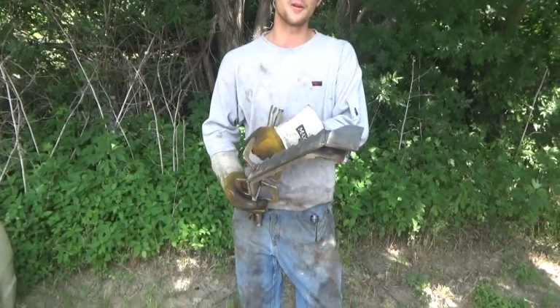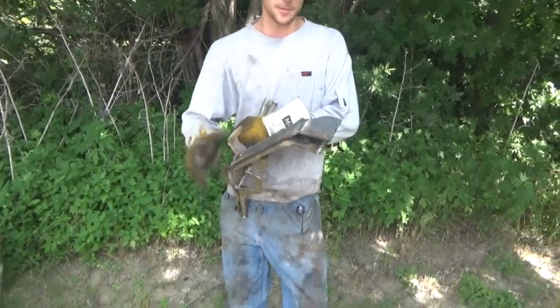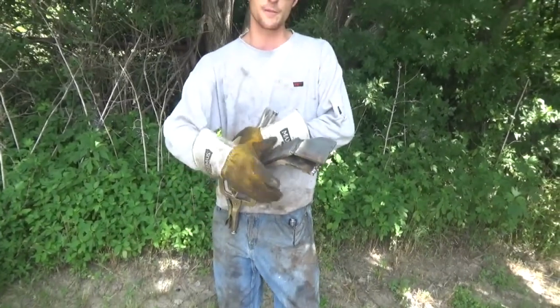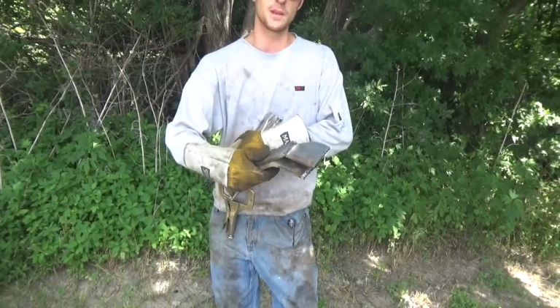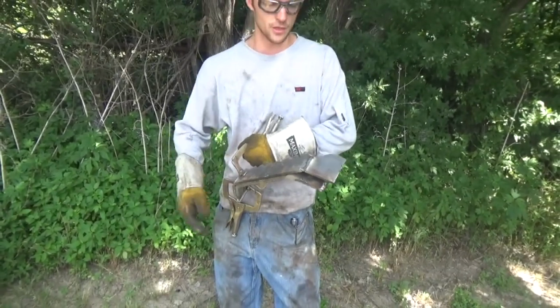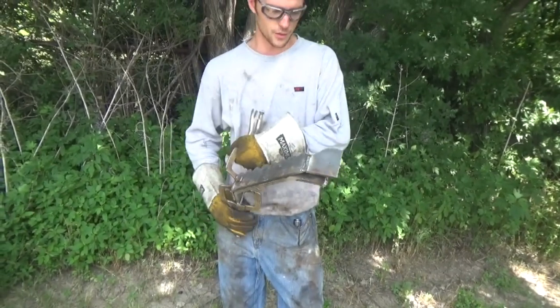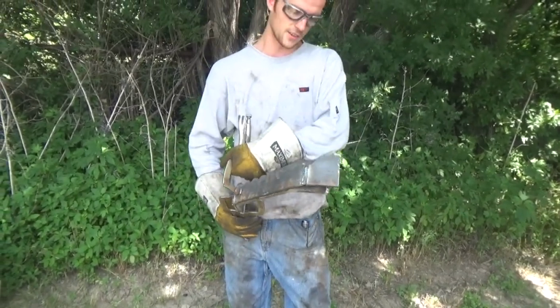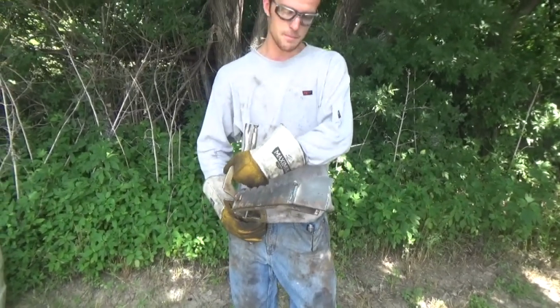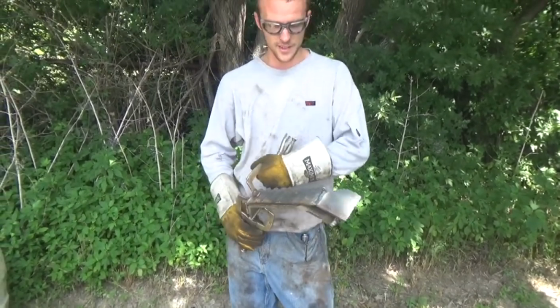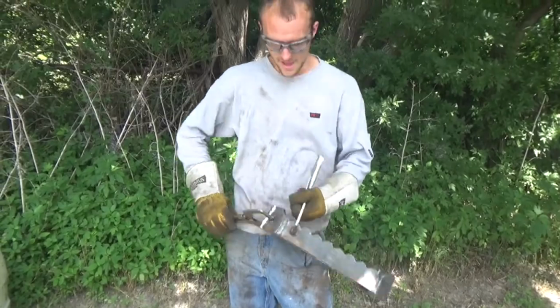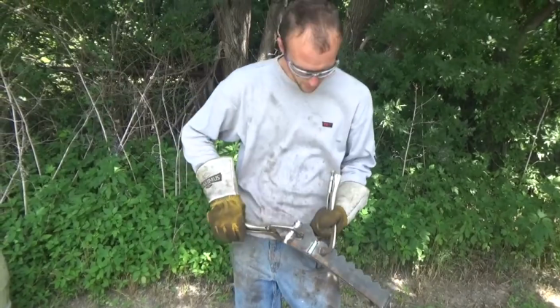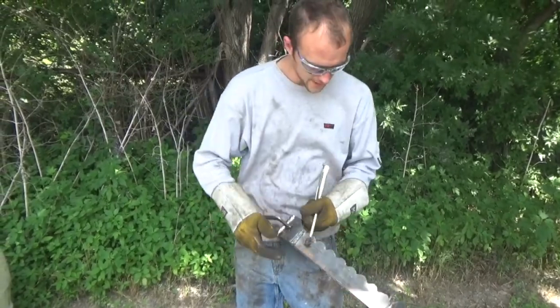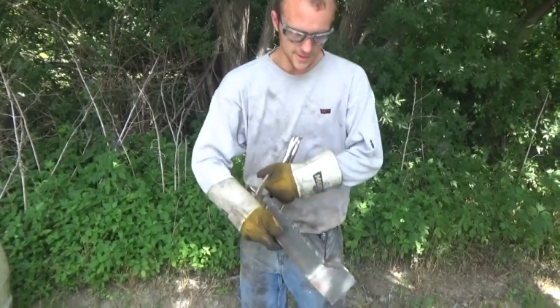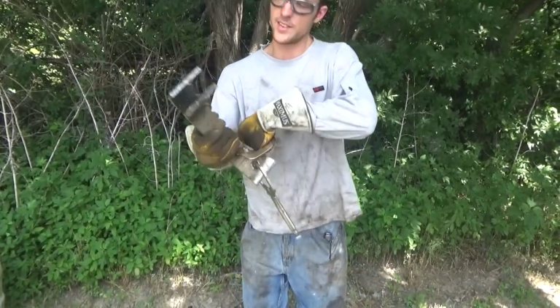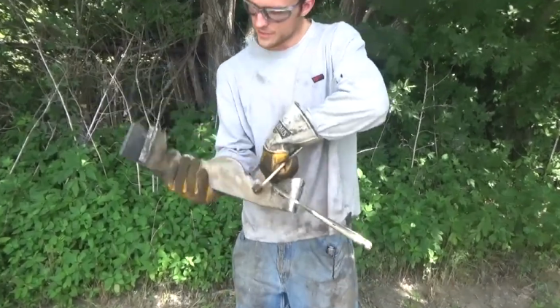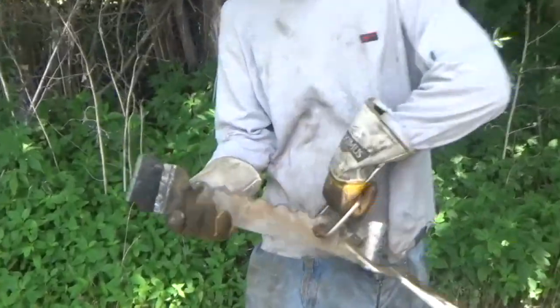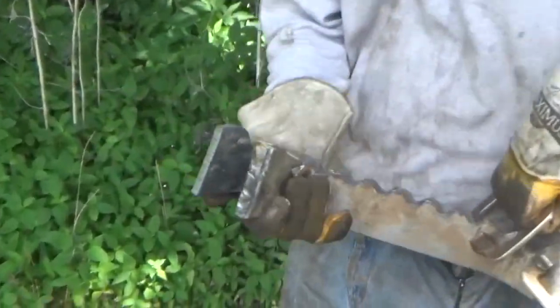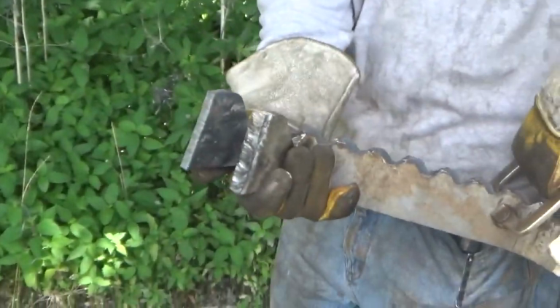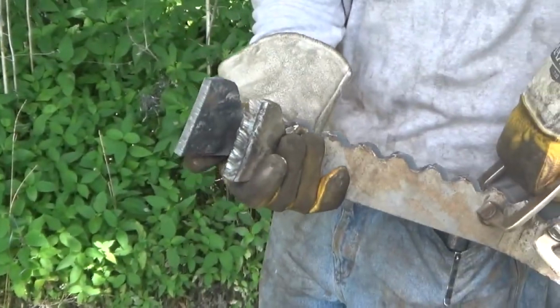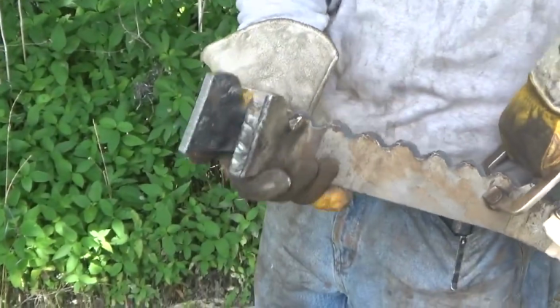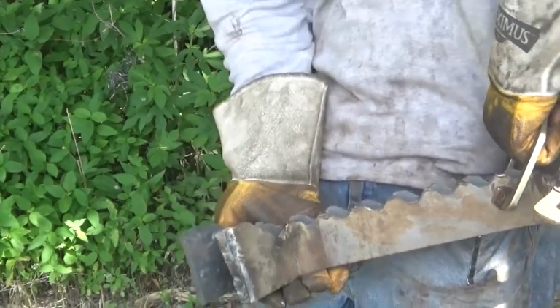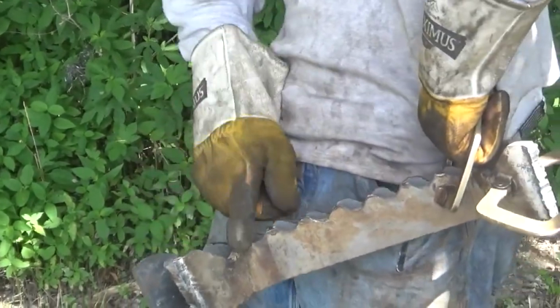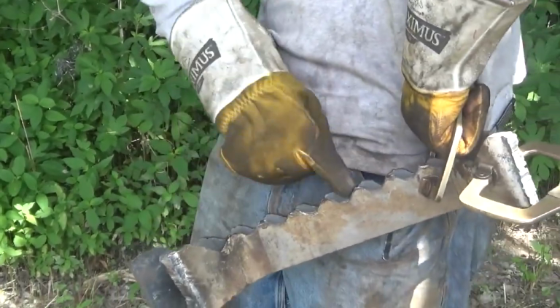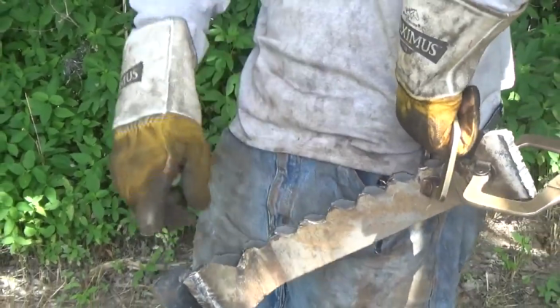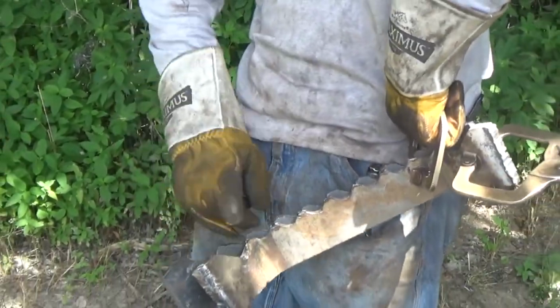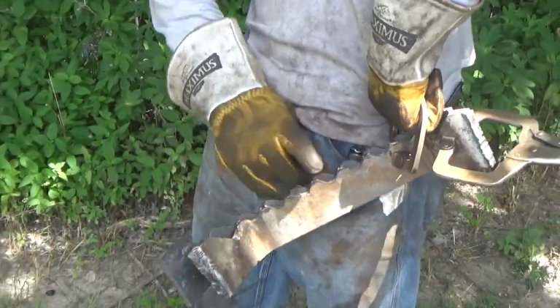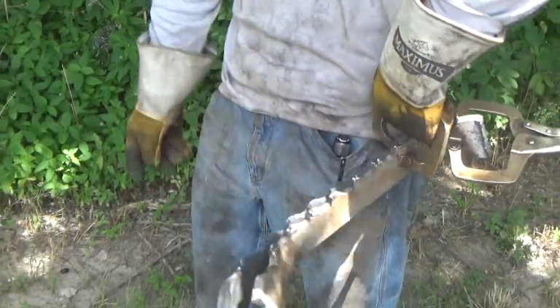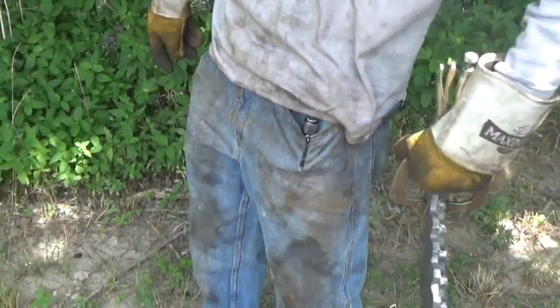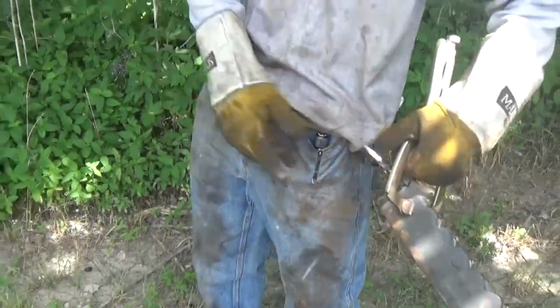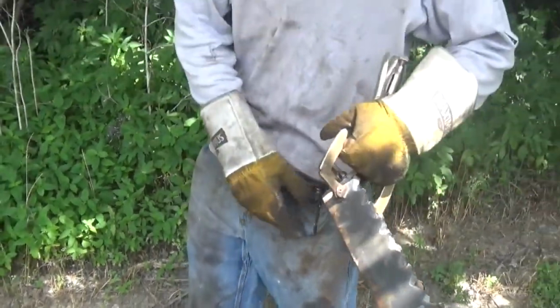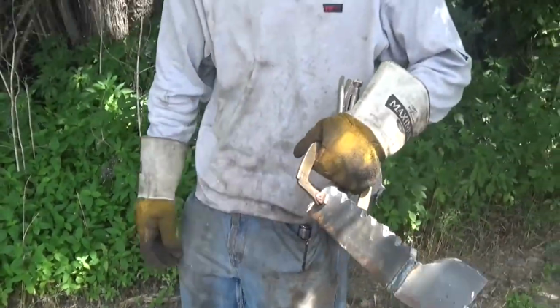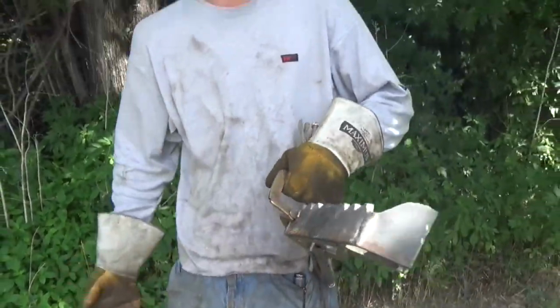I rummage around in my truck and find this piece of three-eighths flat bar stock. What I did is I just traced out this existing step against the flat bar stock and plasma cut it out with my plasma cutter.